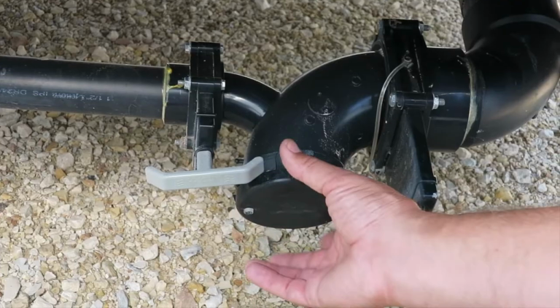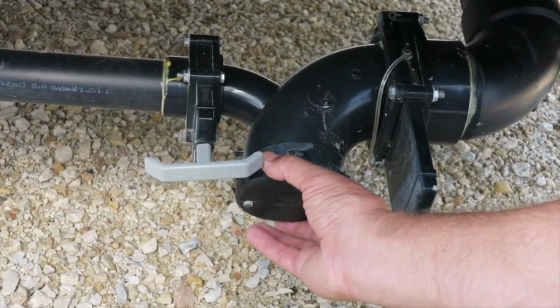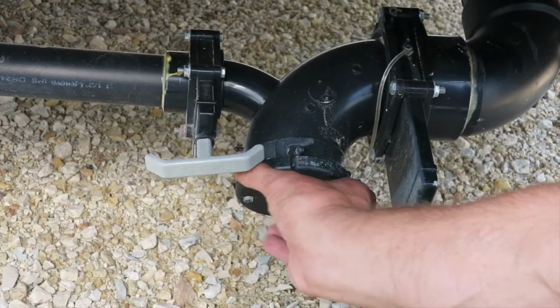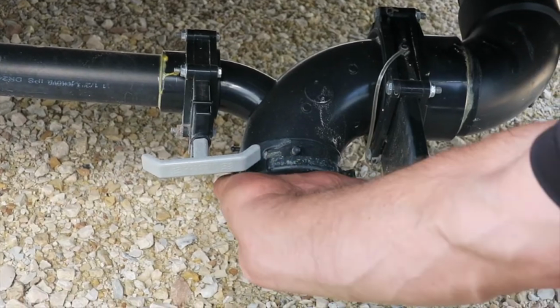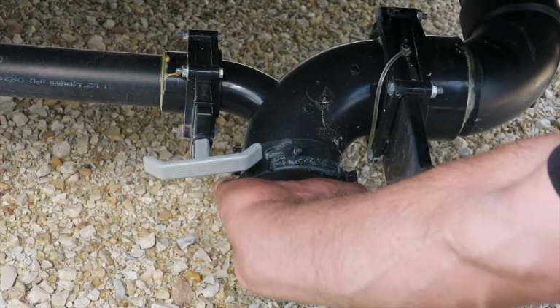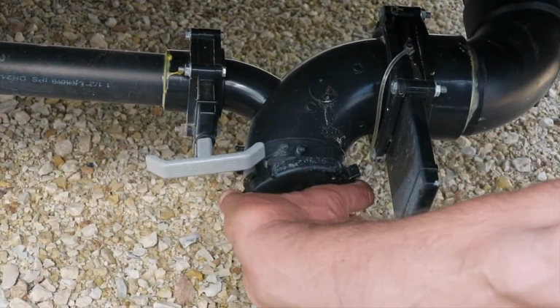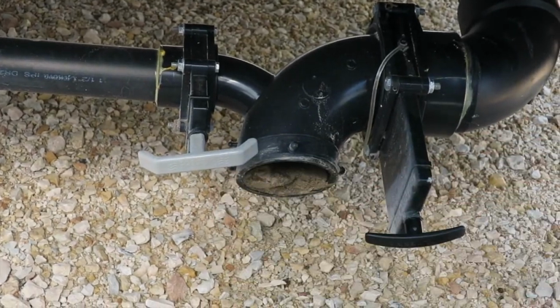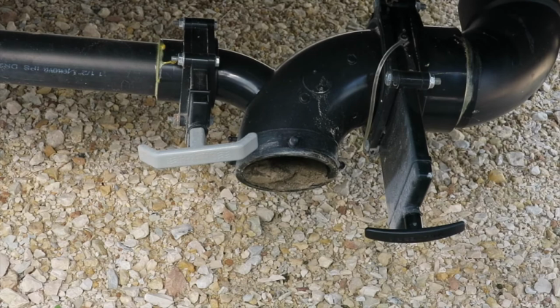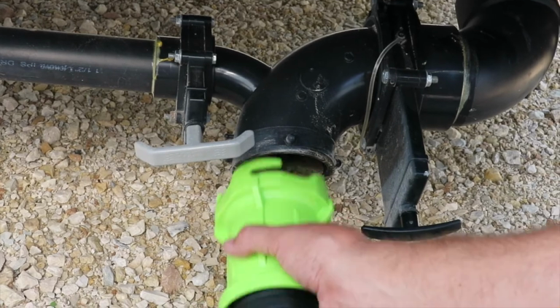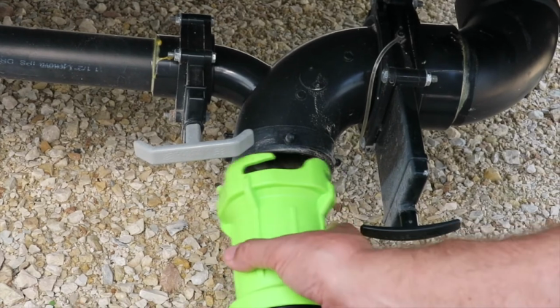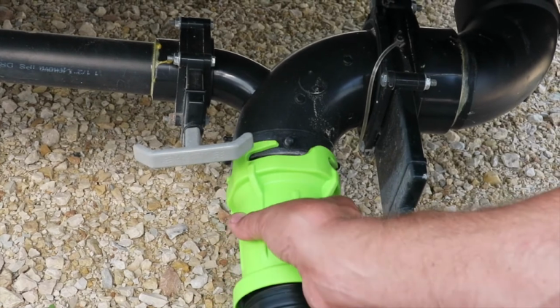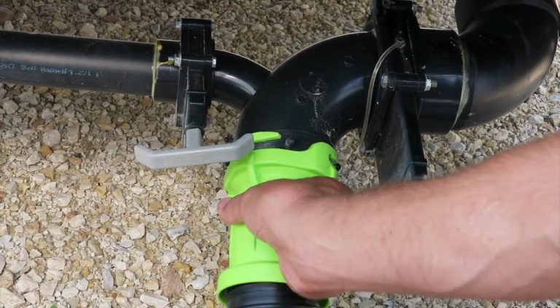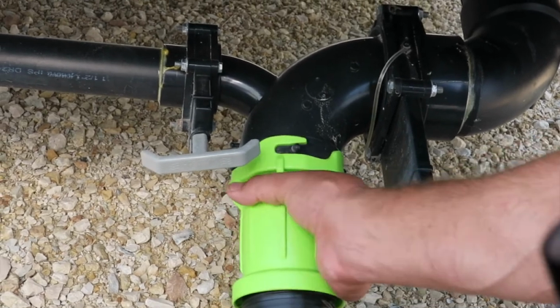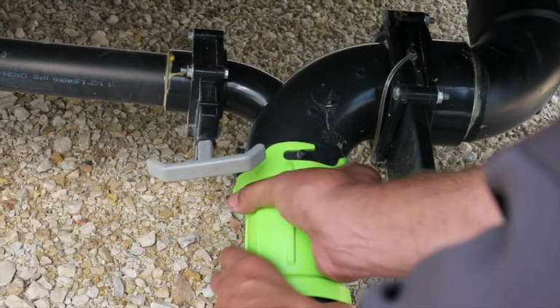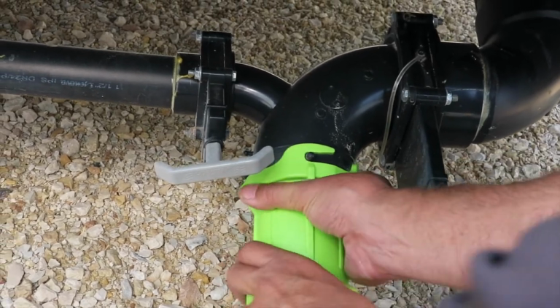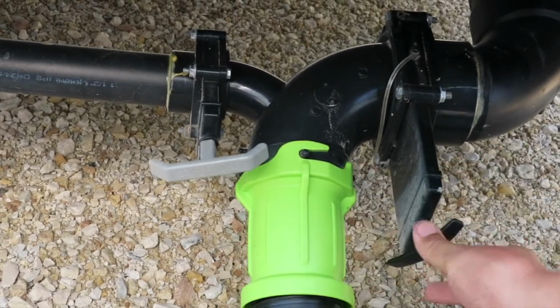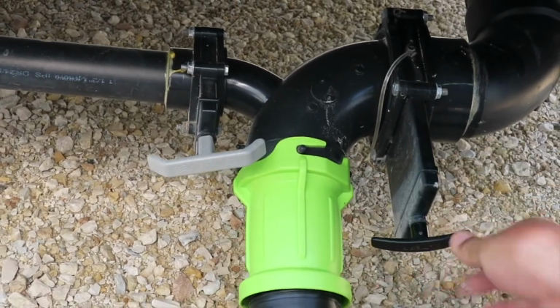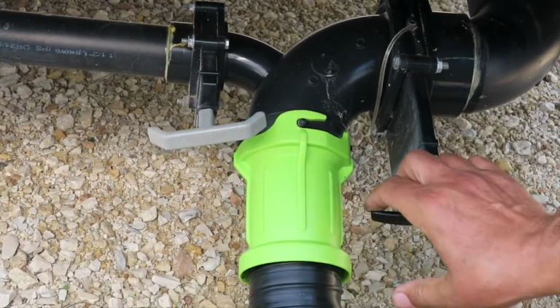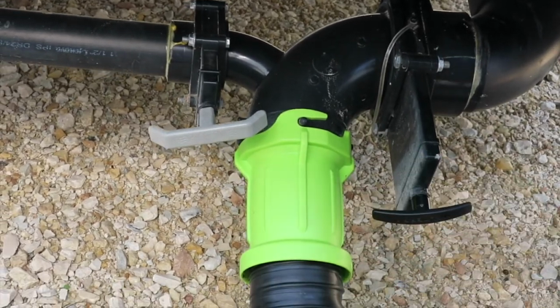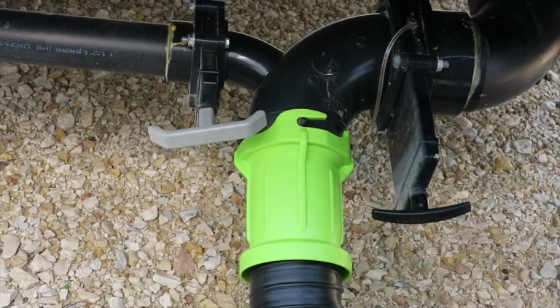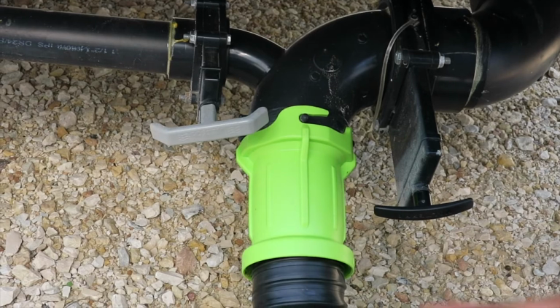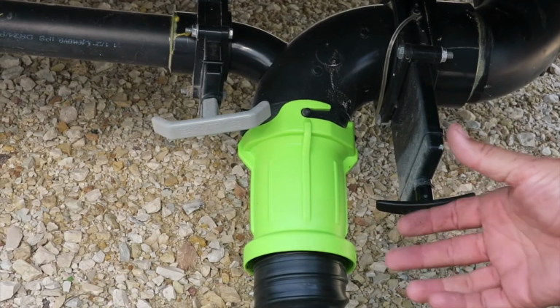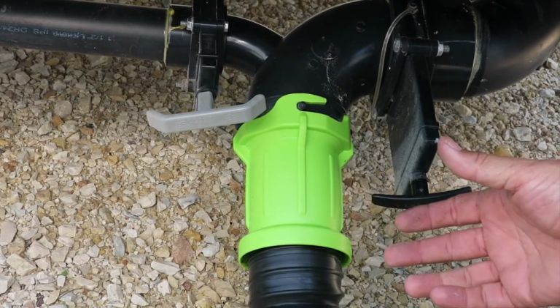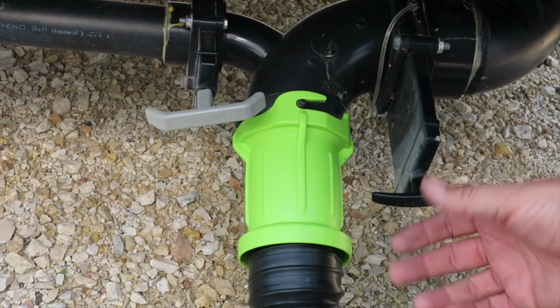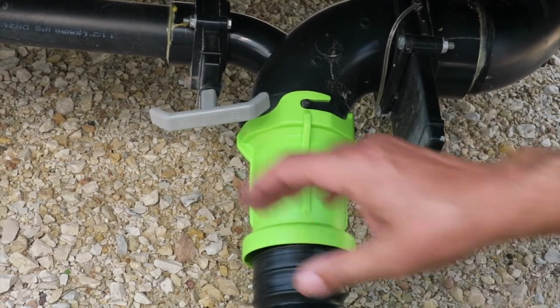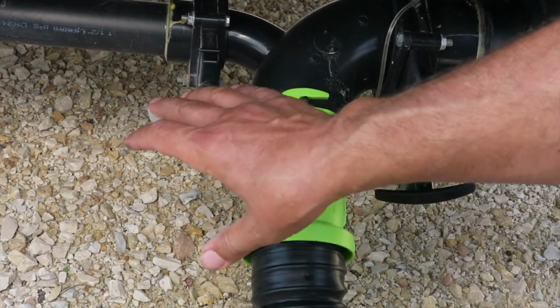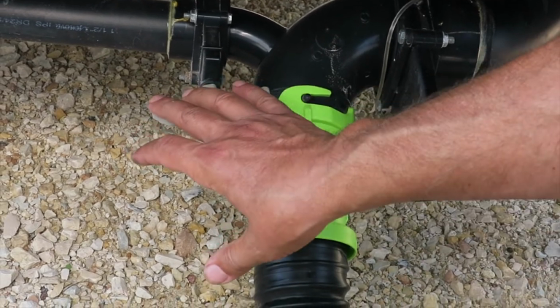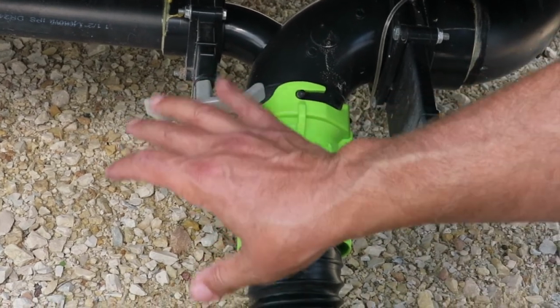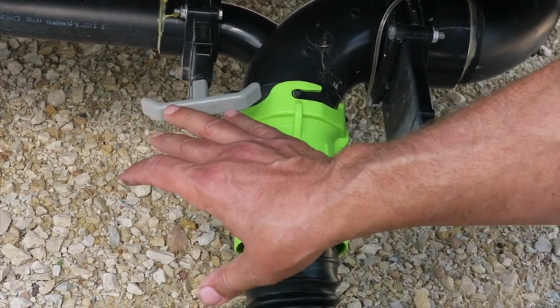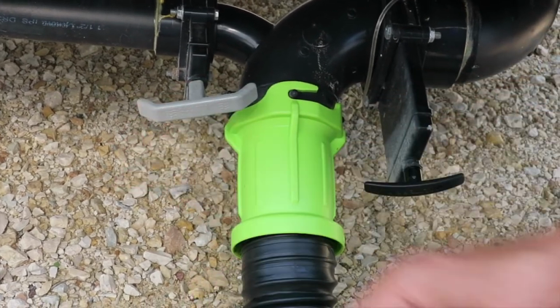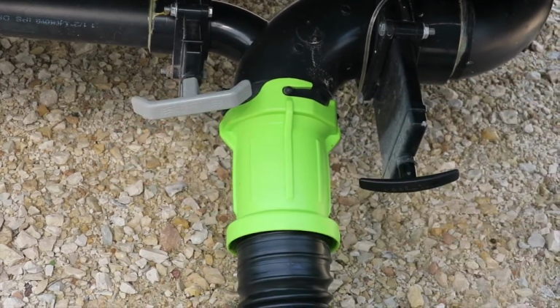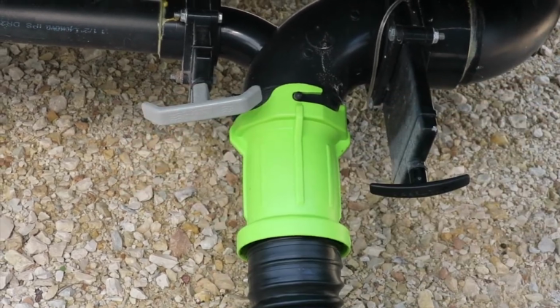Prior to returning your trailer, you're going to have to drain the black and grey water tanks. The easiest way to do this is to merely hook up a hose and drain the black water tank first. Once it's fully emptied, you can then rinse it out with the grey water.